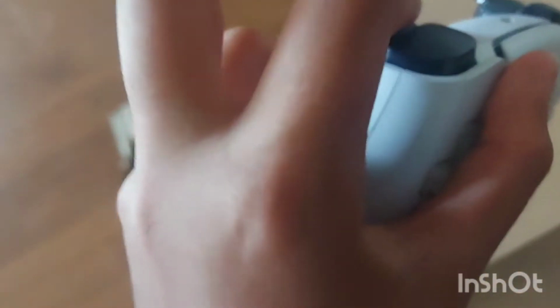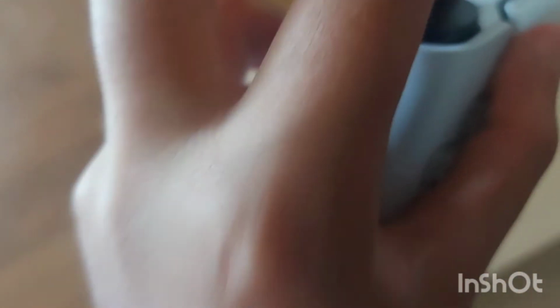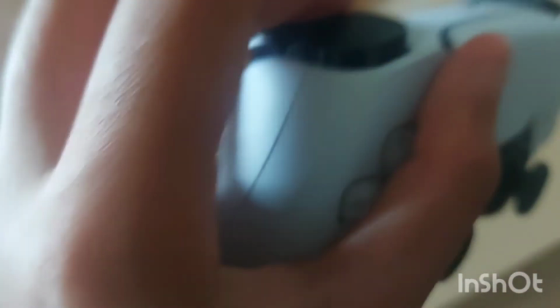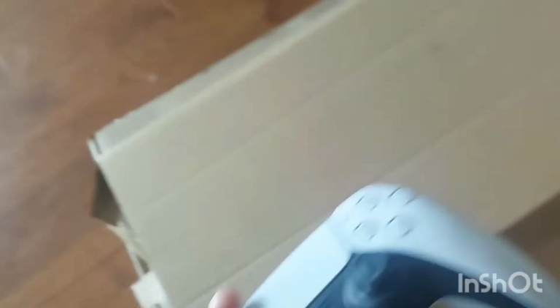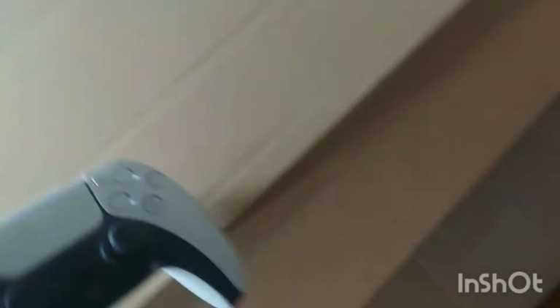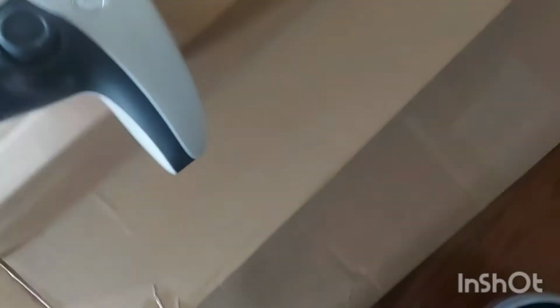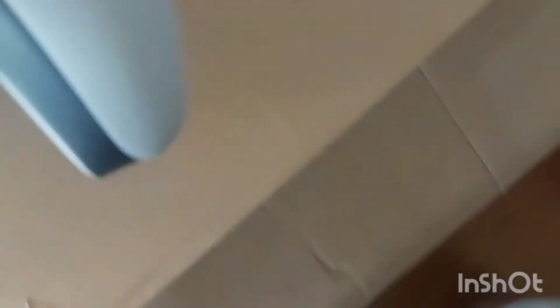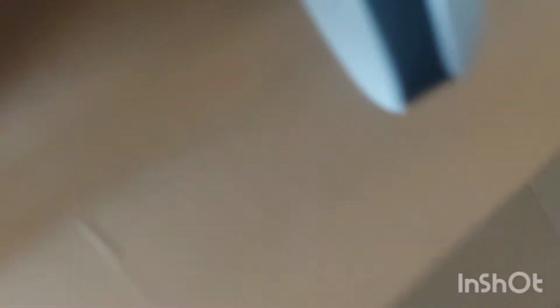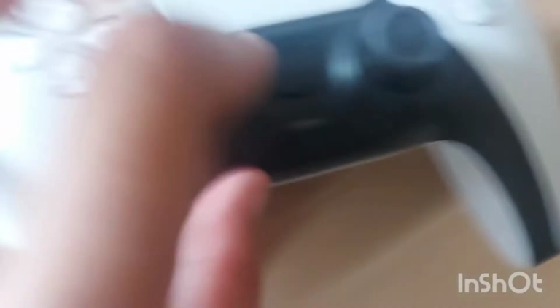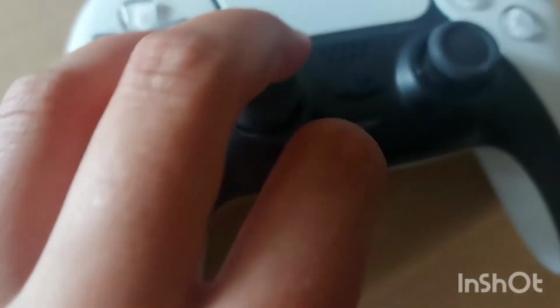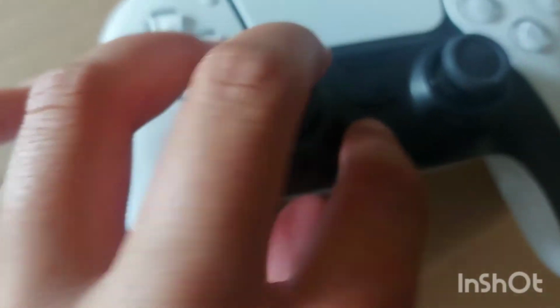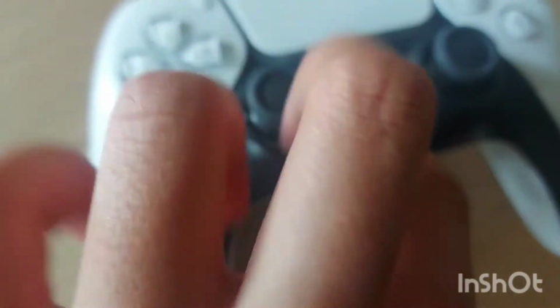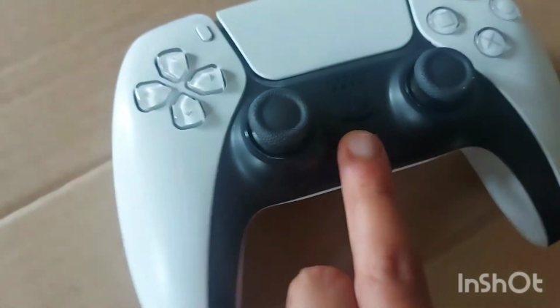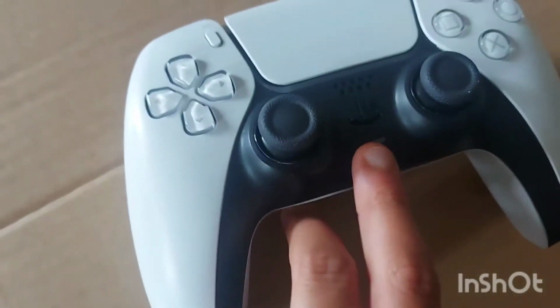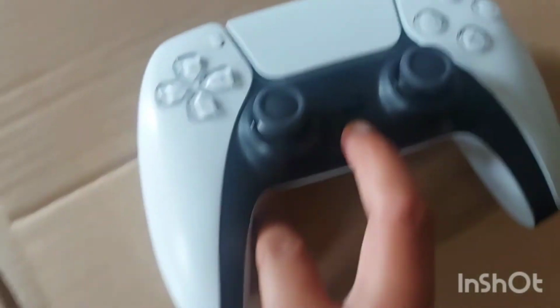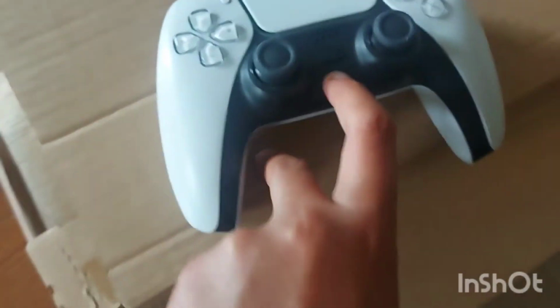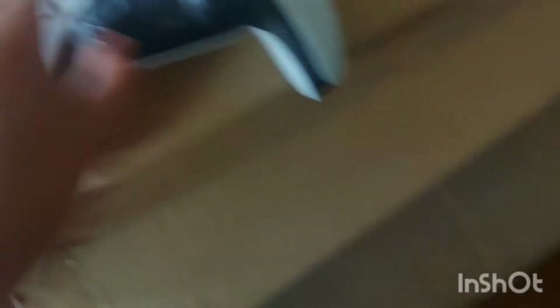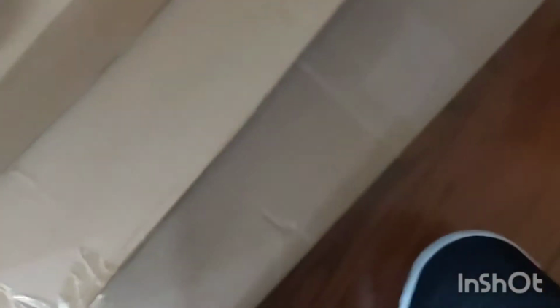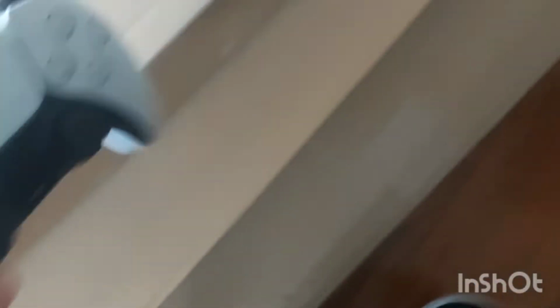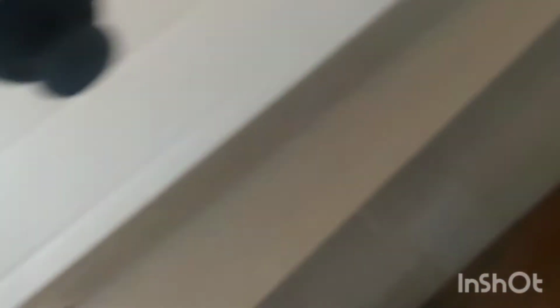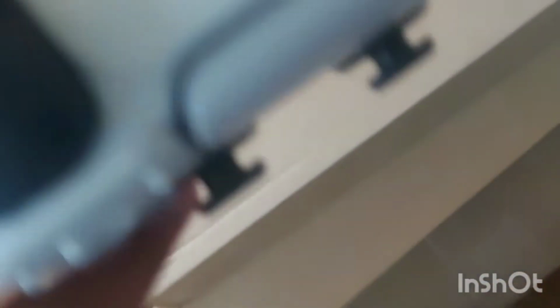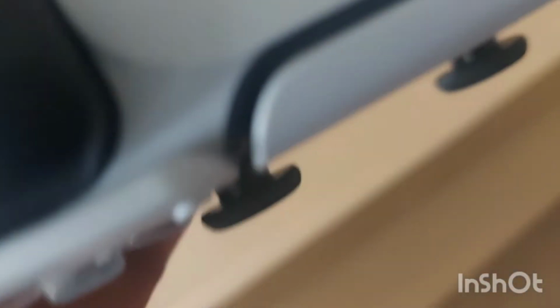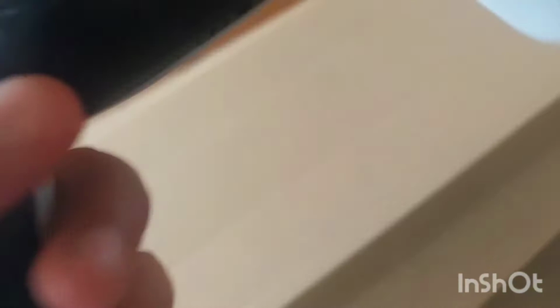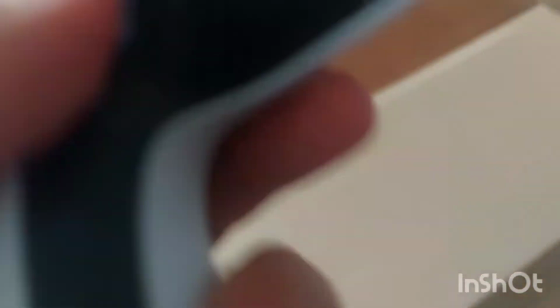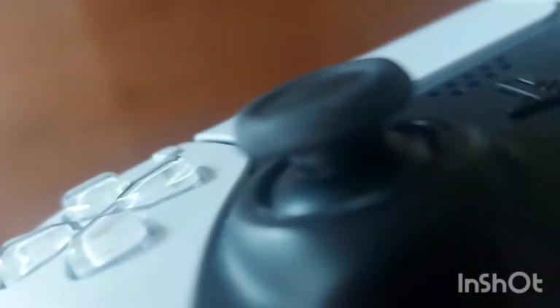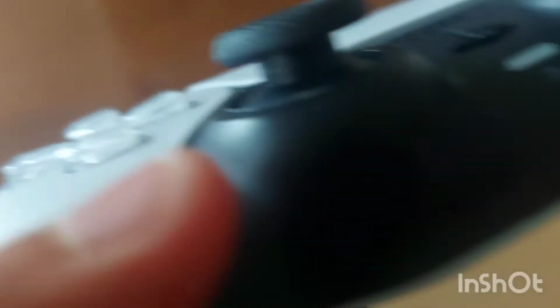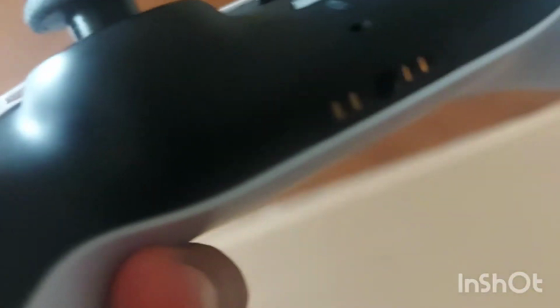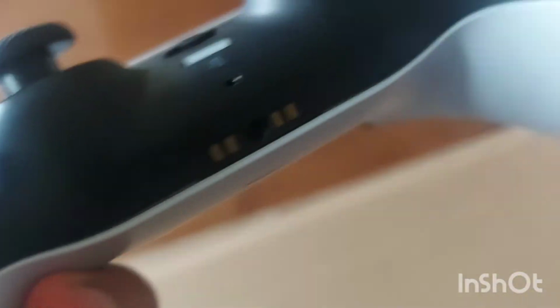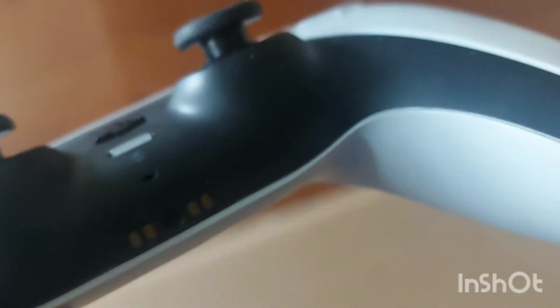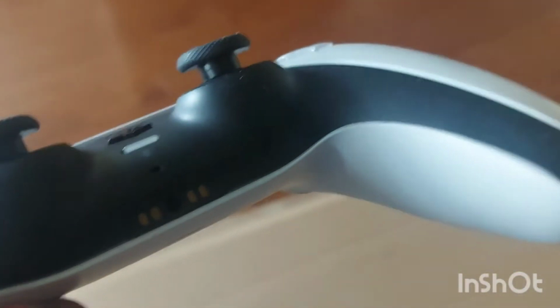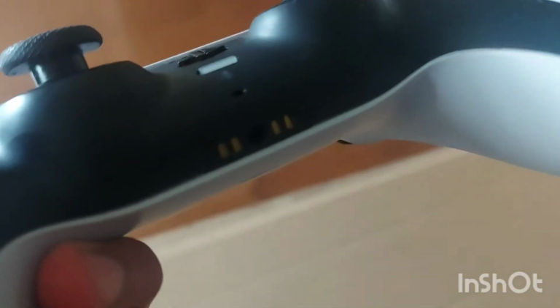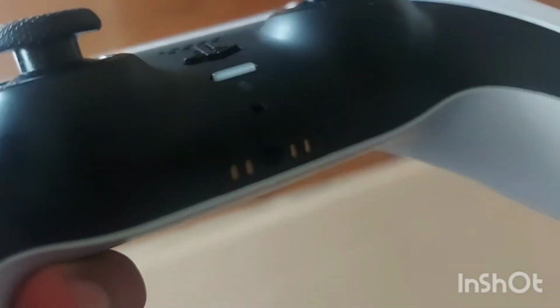On either side there's a built-in microphone. This is how you mute — just press this — and you can unmute too. Here's the mic right here, and then you can also plug in a headset.